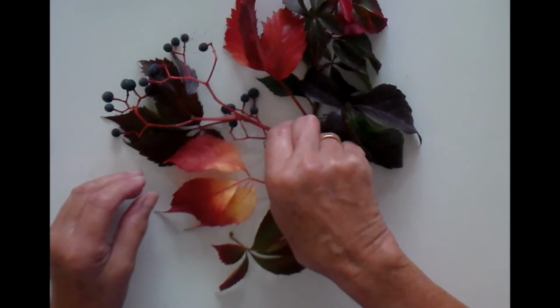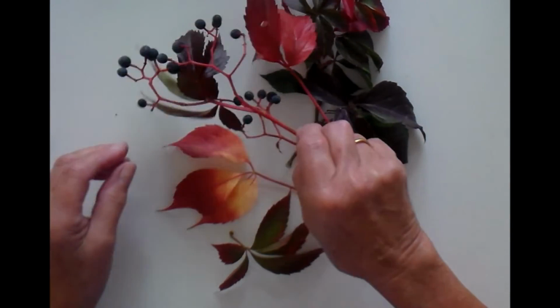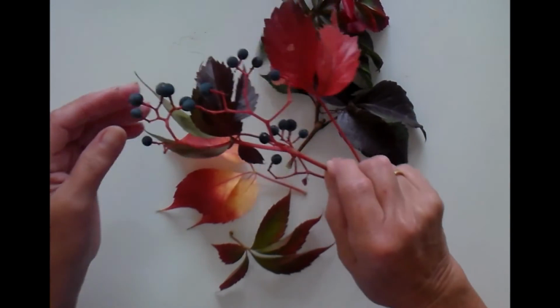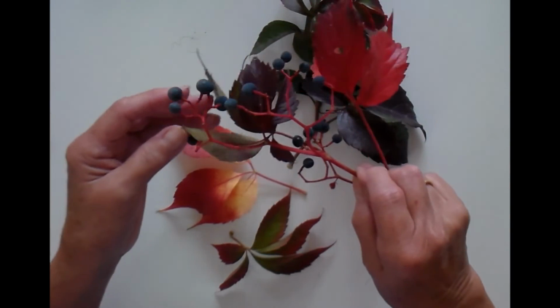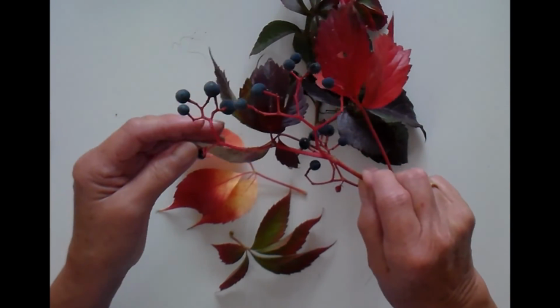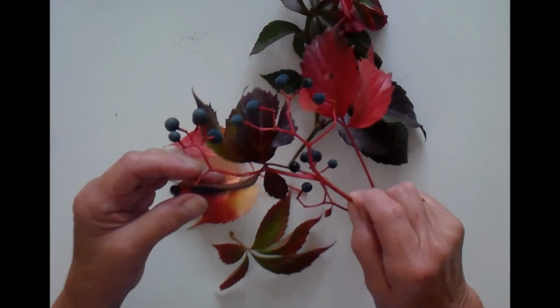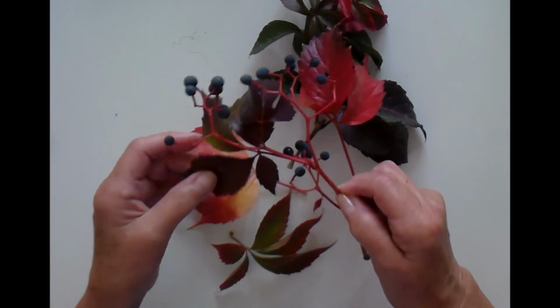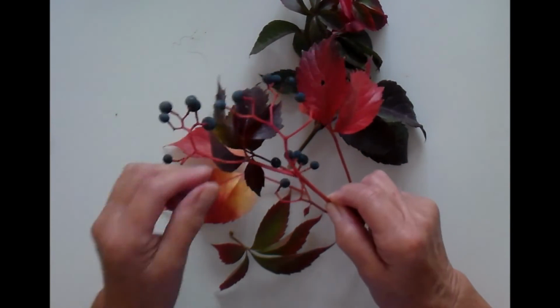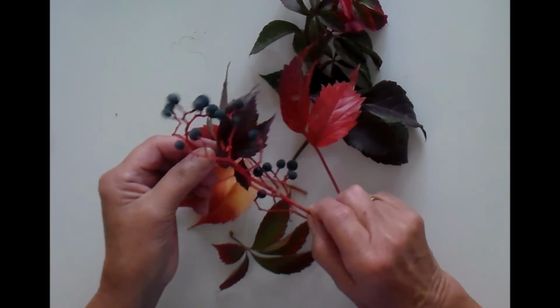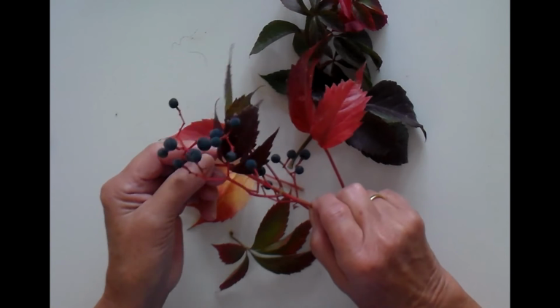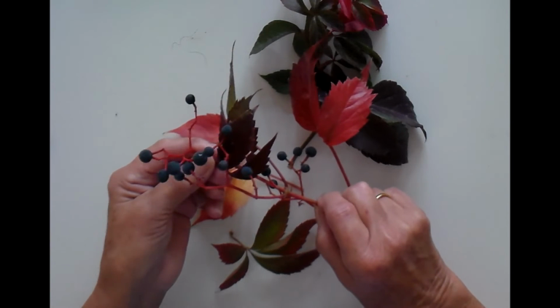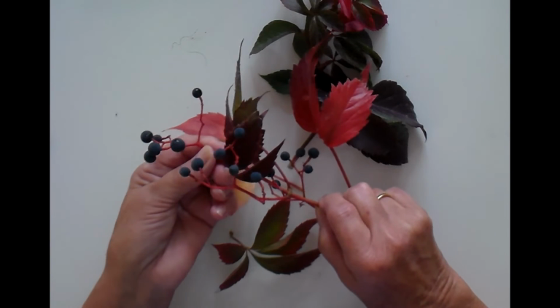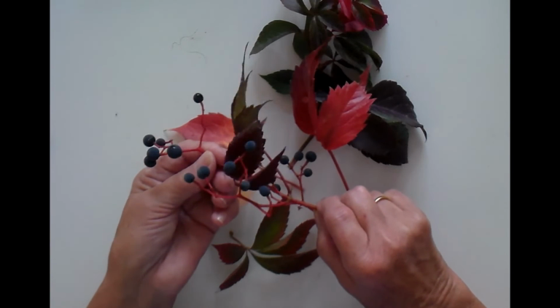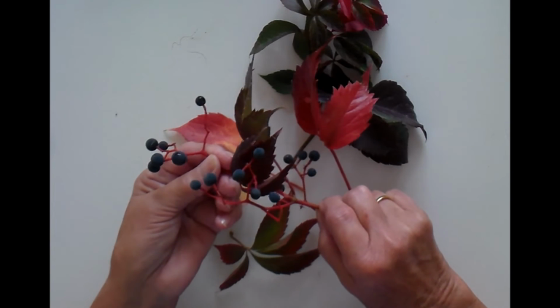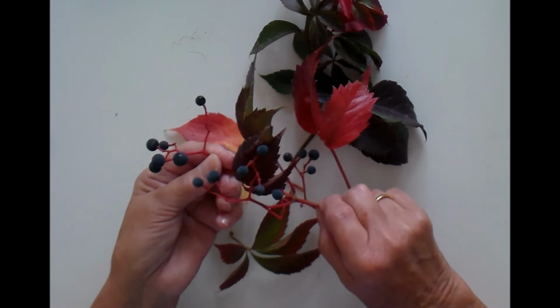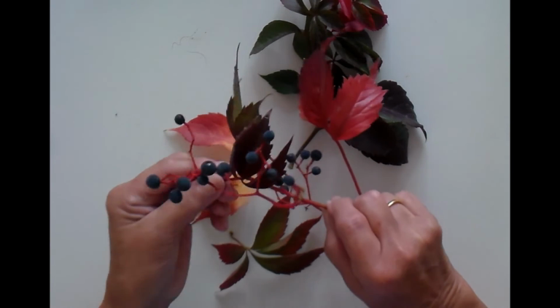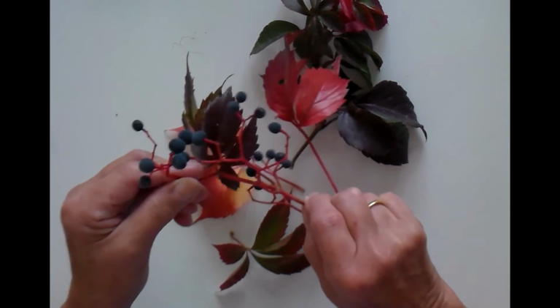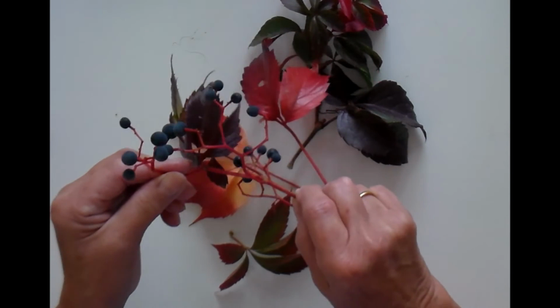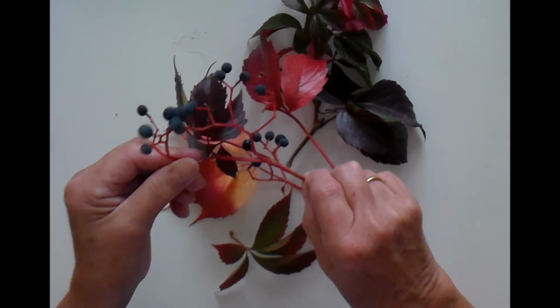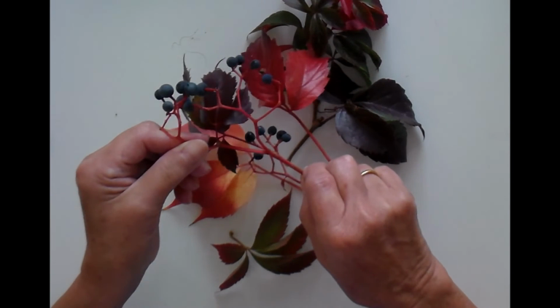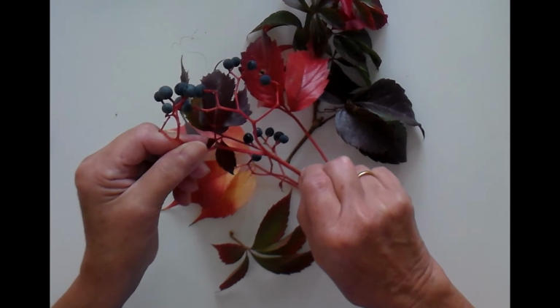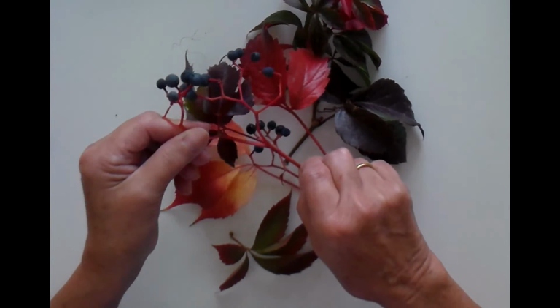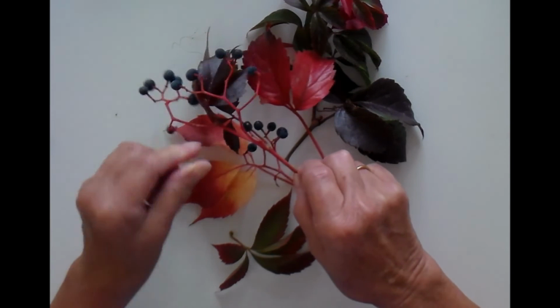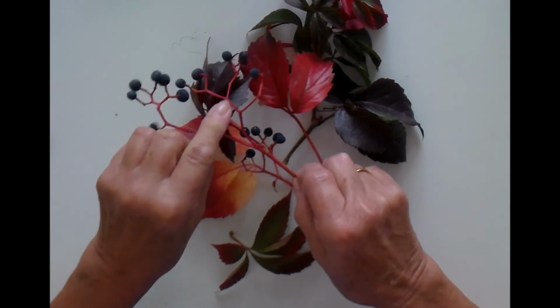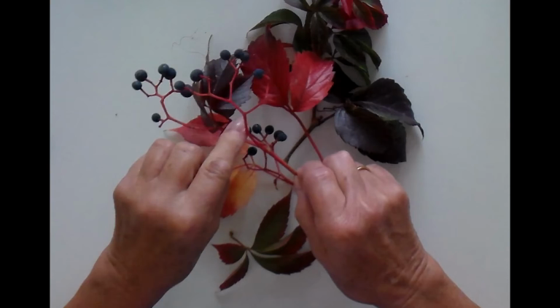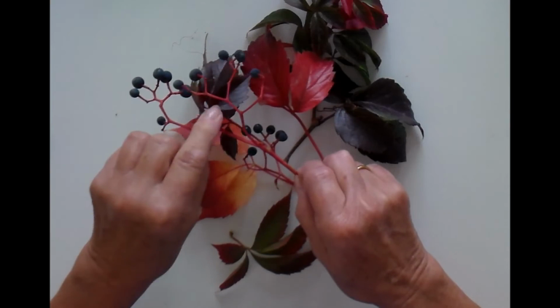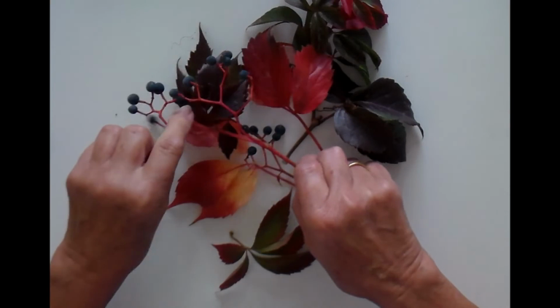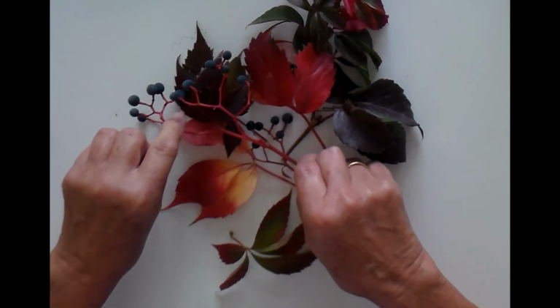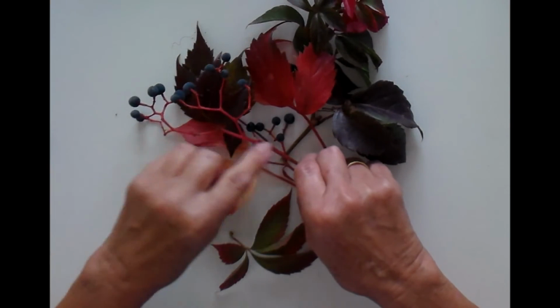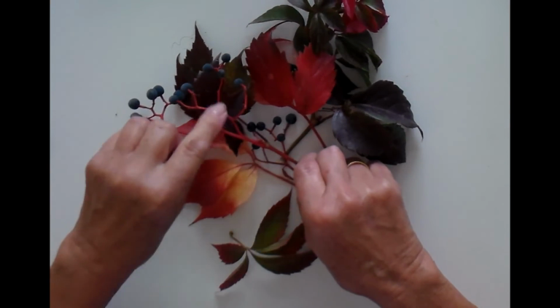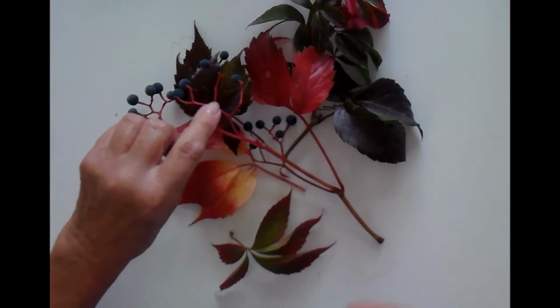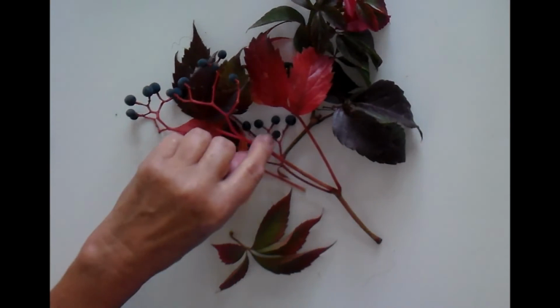We also have these amazing berries which are blue-black — fabulous. But look at the stems. They're orange-red colours.